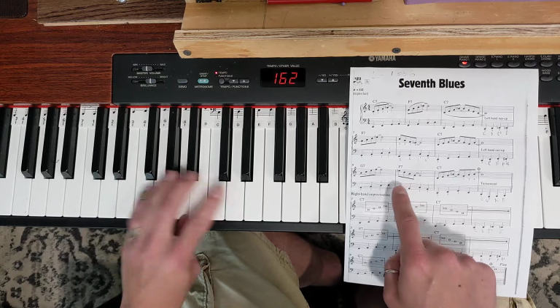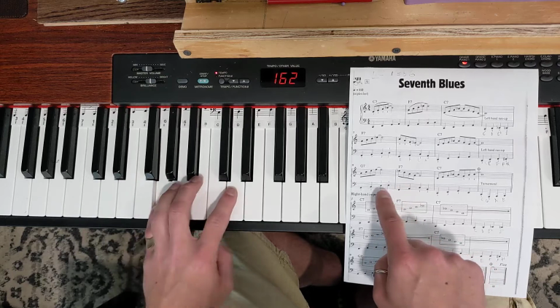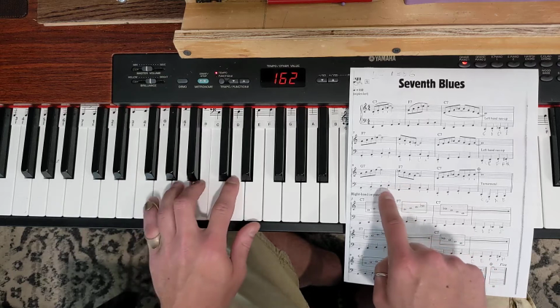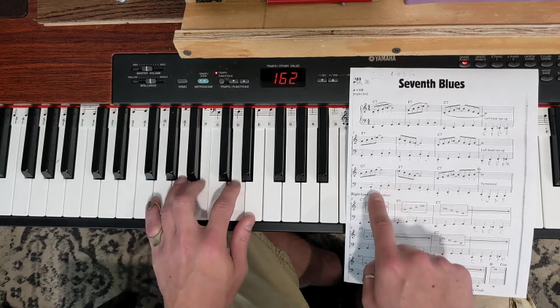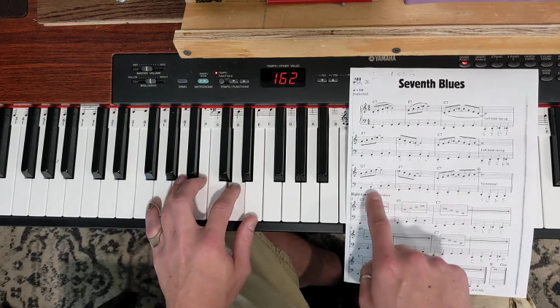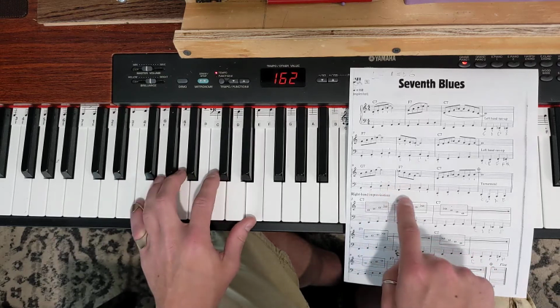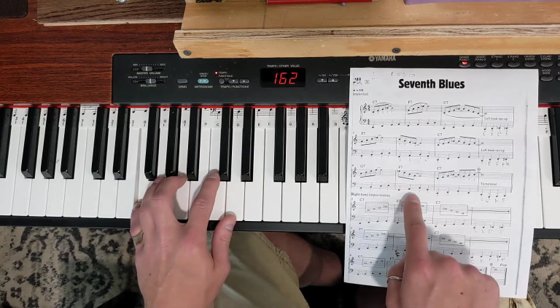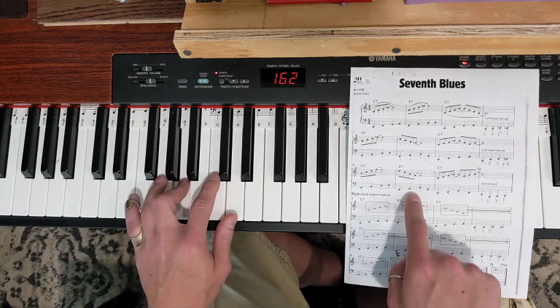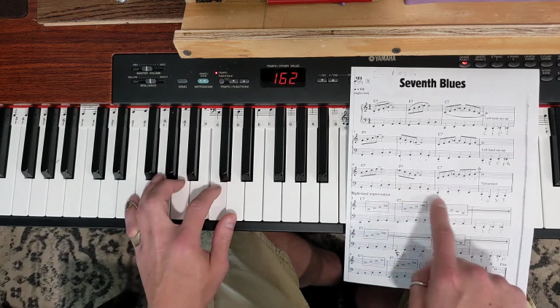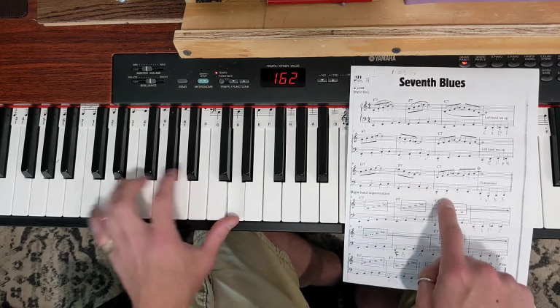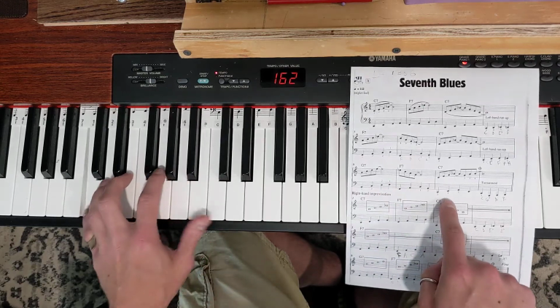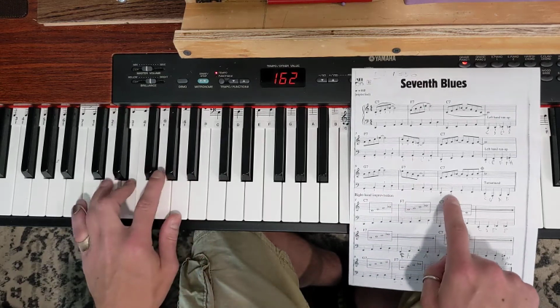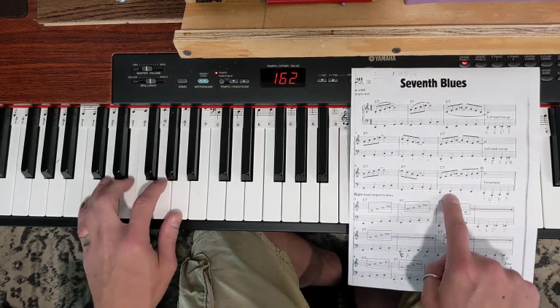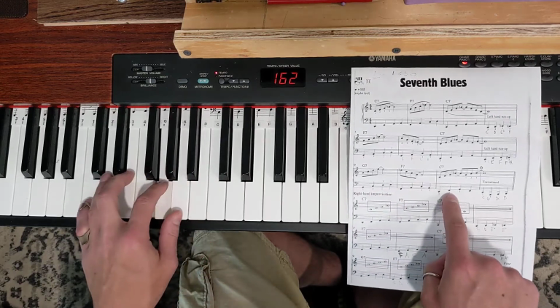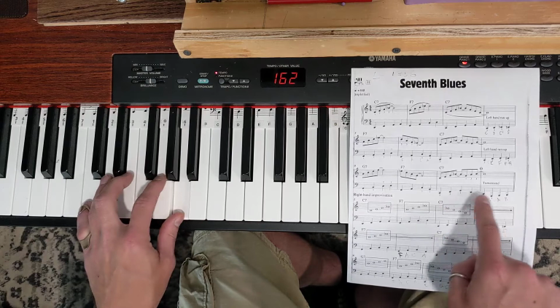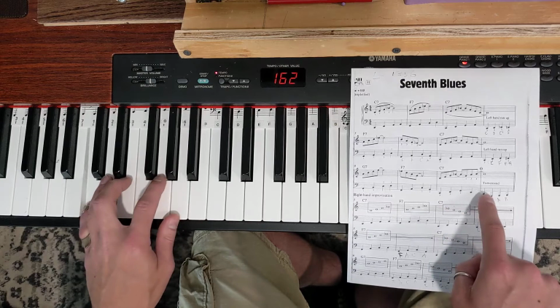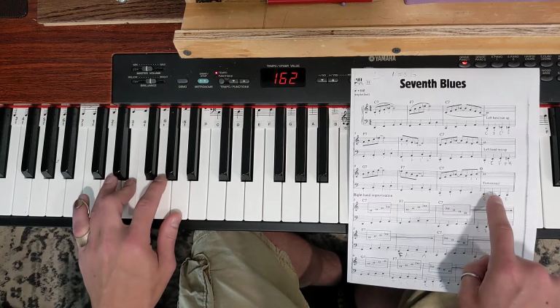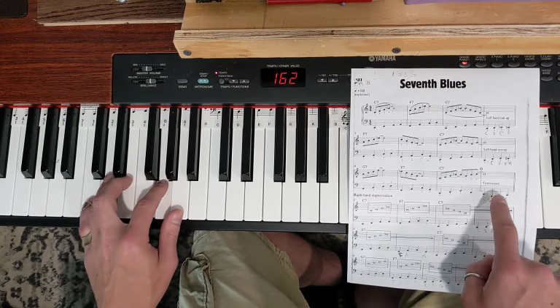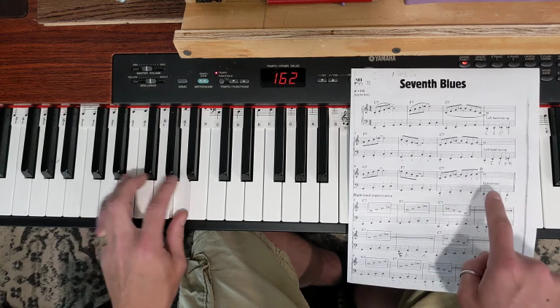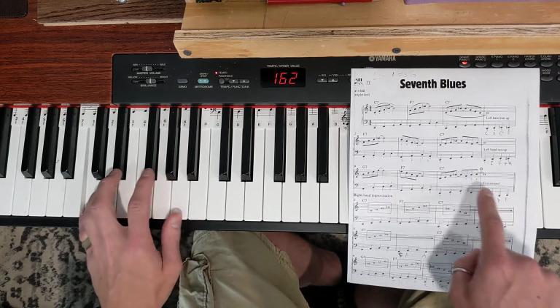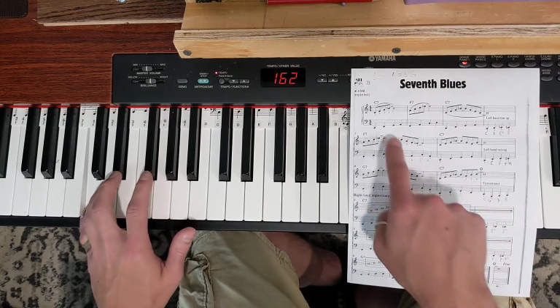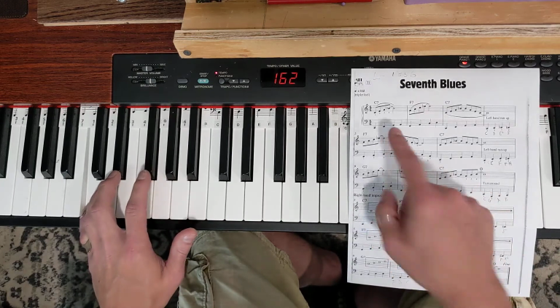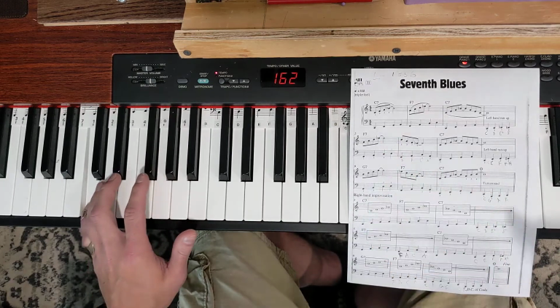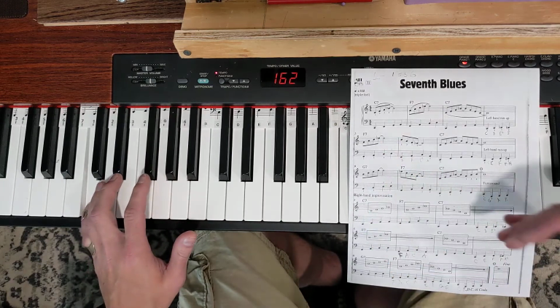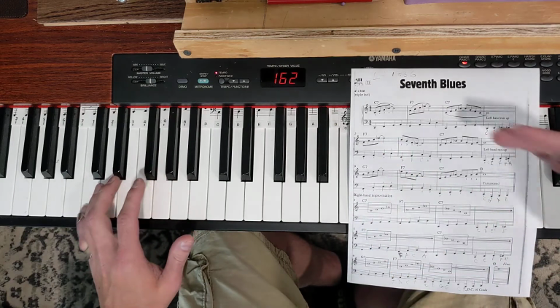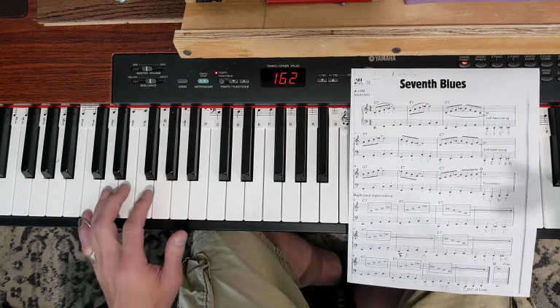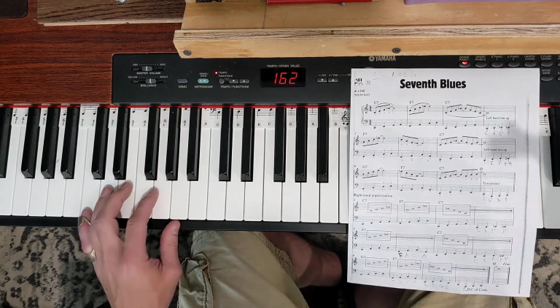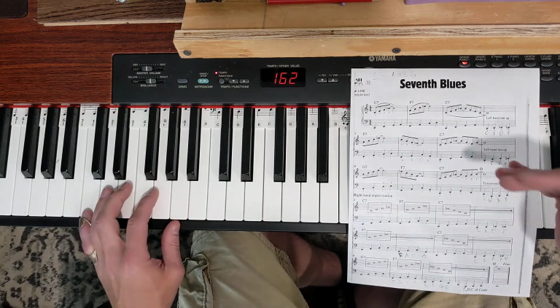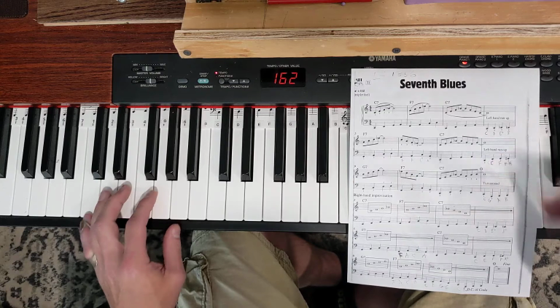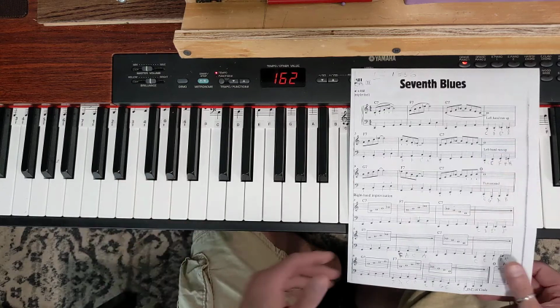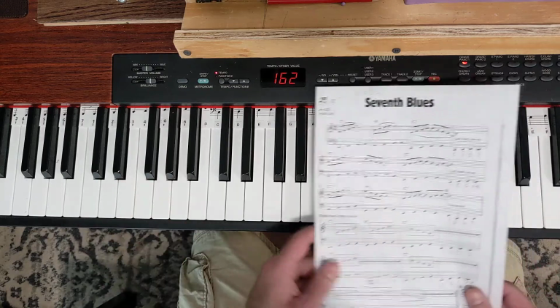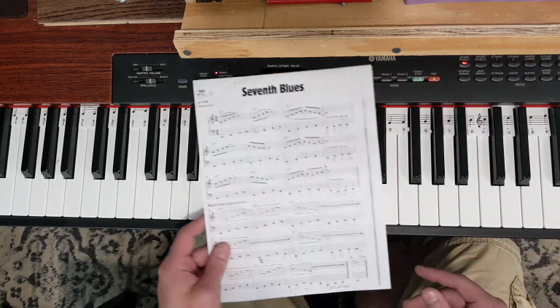Do the same pattern on G, and we're back at the top. Okay, so that's the way to simplify the bass line. Now let's get into the right hand parts.